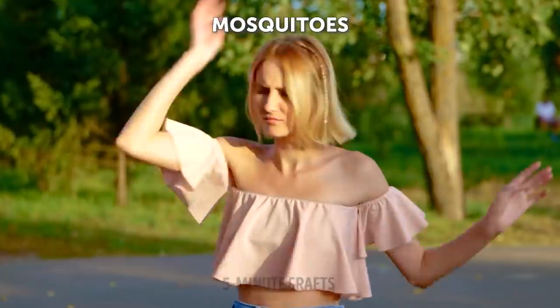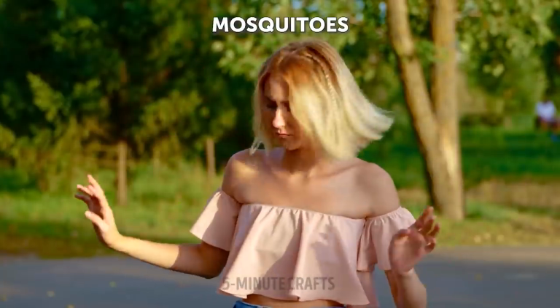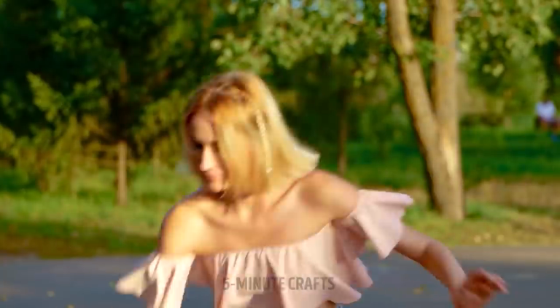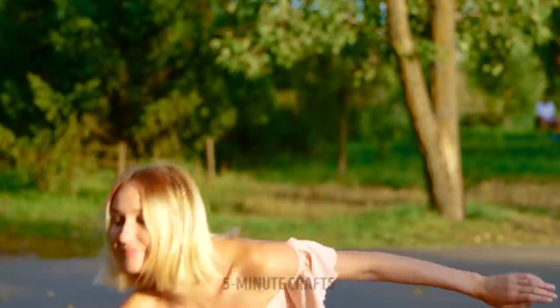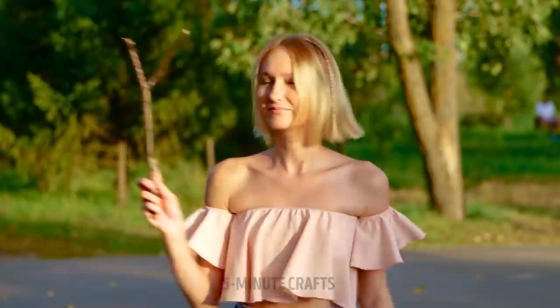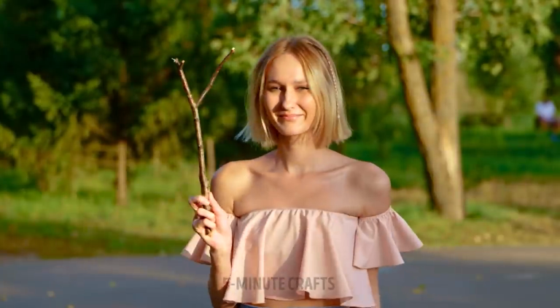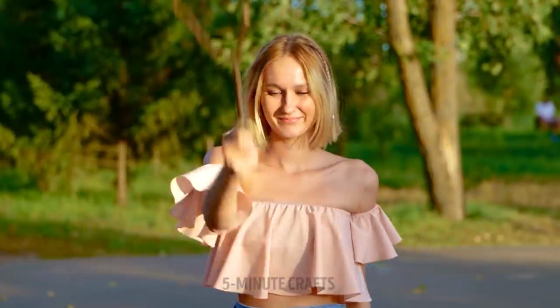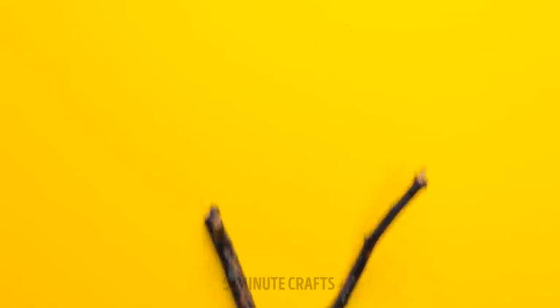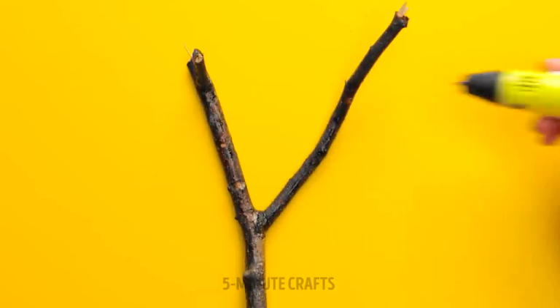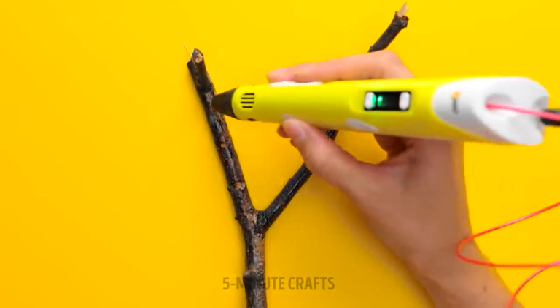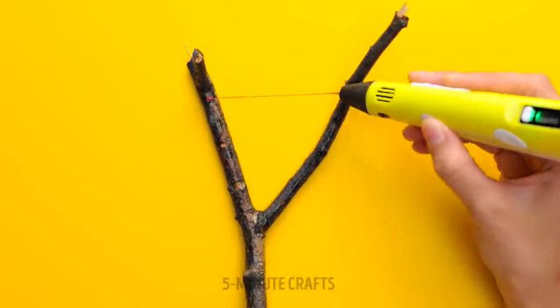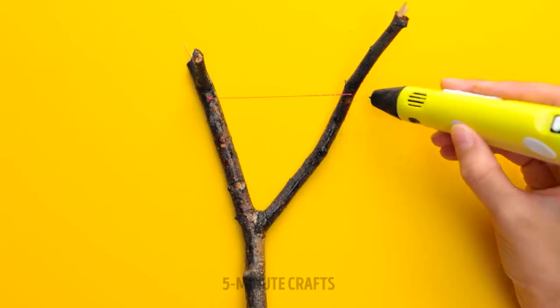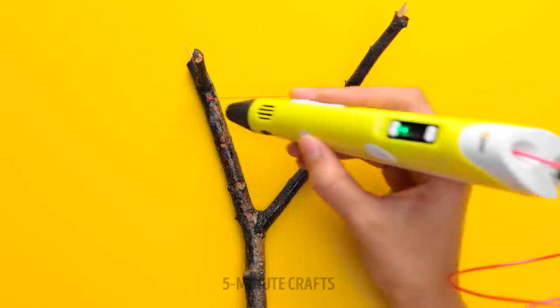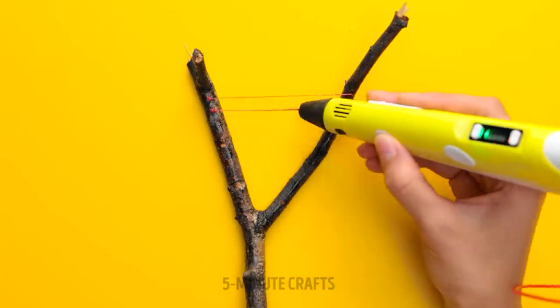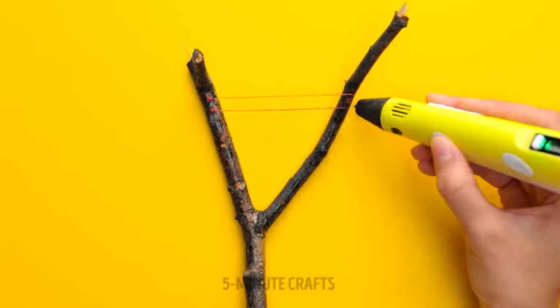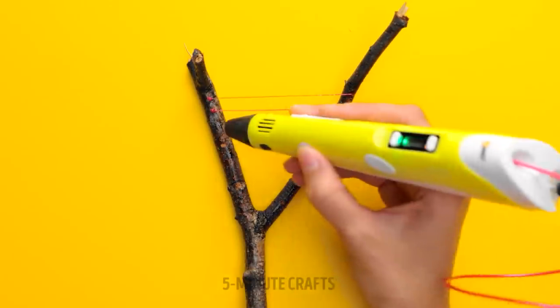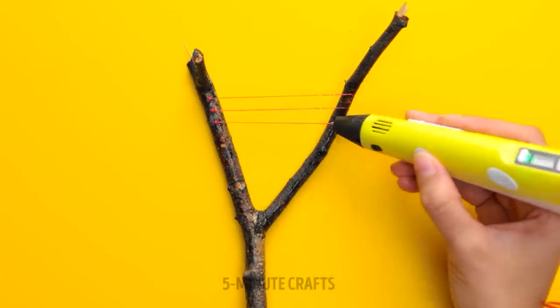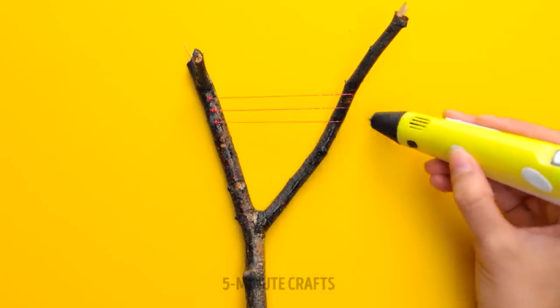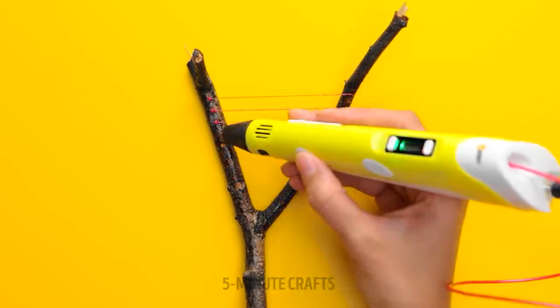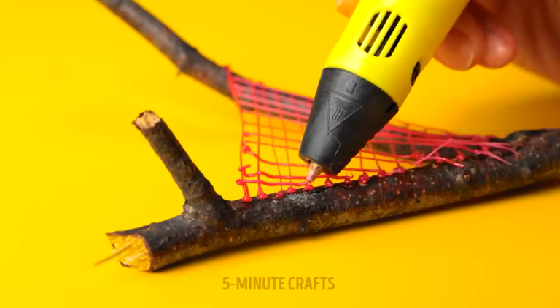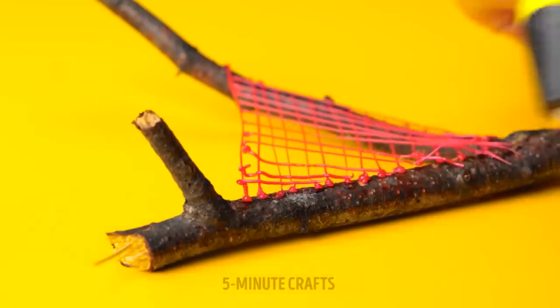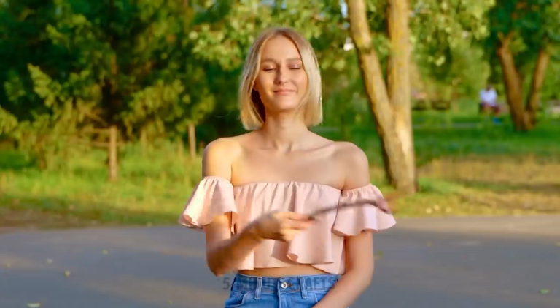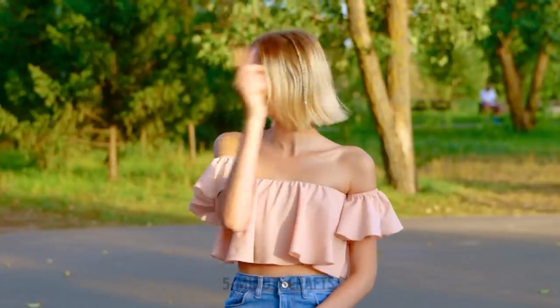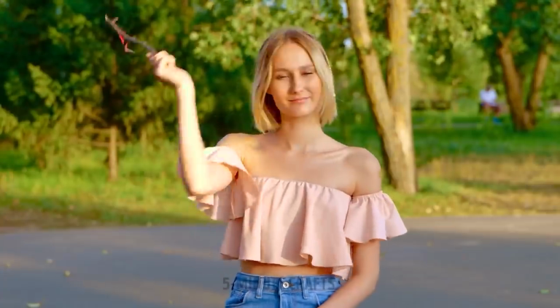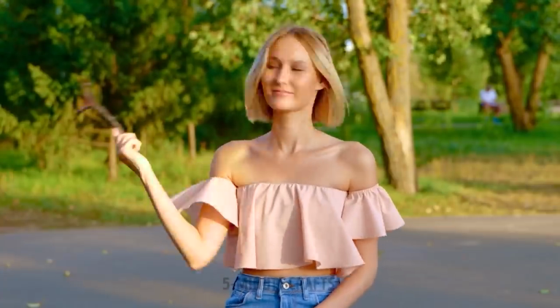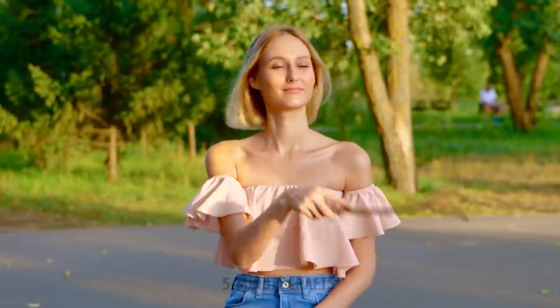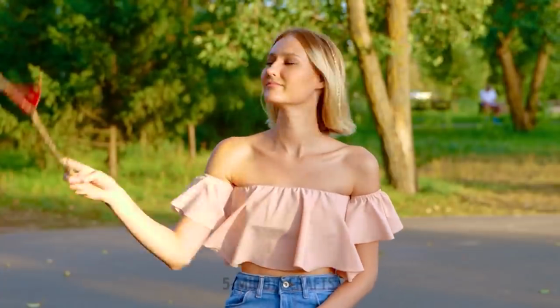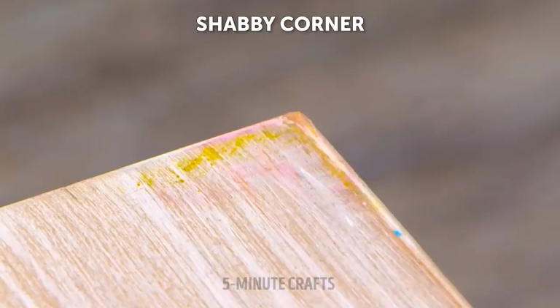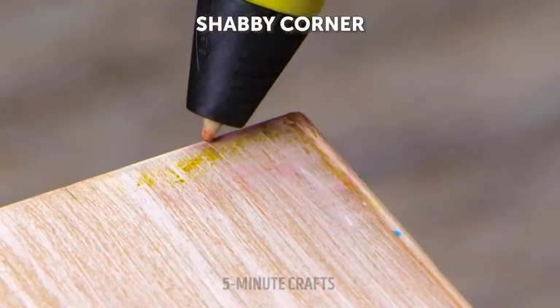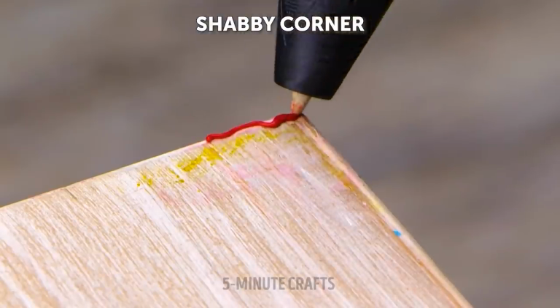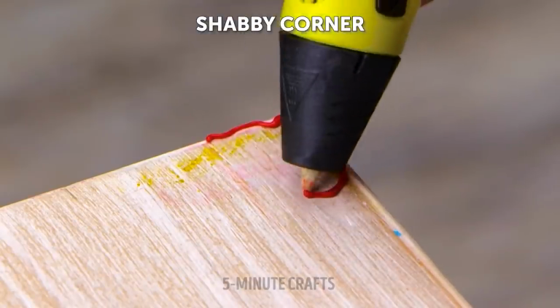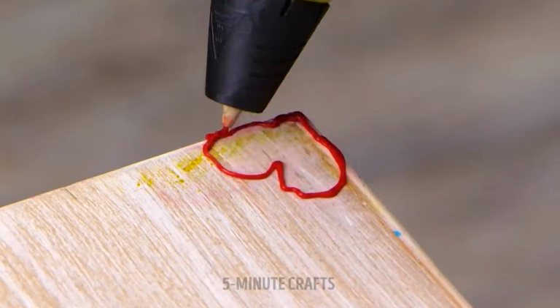Nothing like warm summer nights, the setting sun, and a swarm of mosquitoes. Grab a branch and get to work. Create a lattice effect with the 3D pen. Now you can swat bugs and practice your tennis stroke.